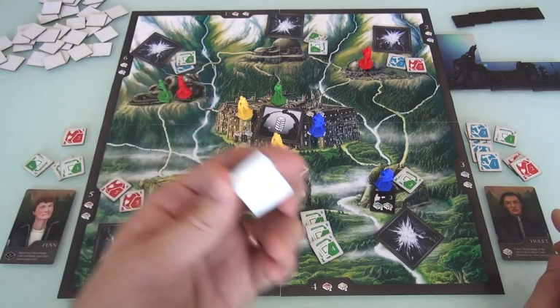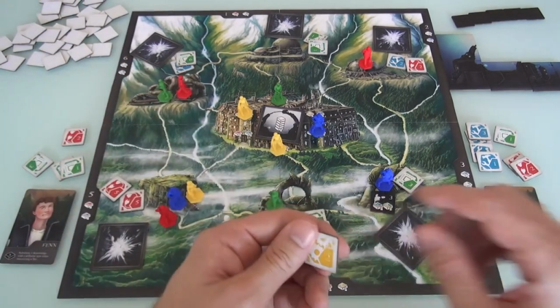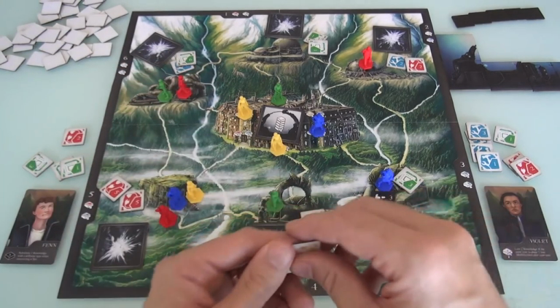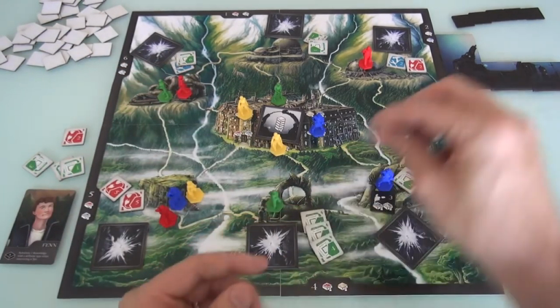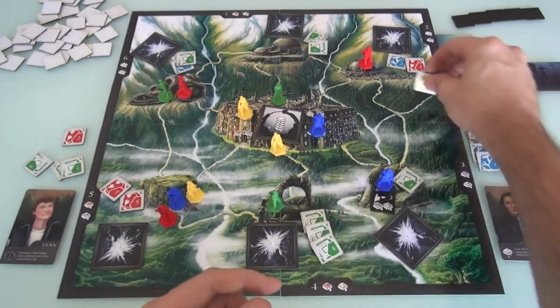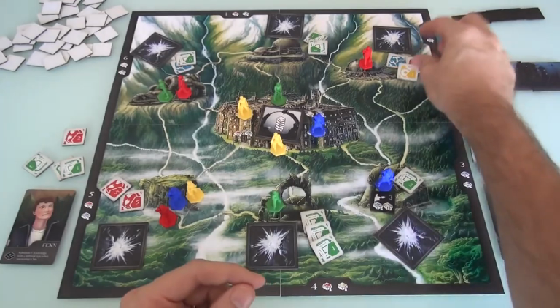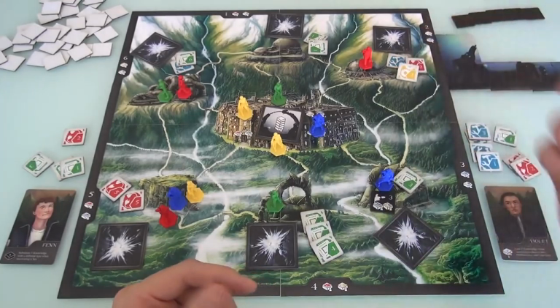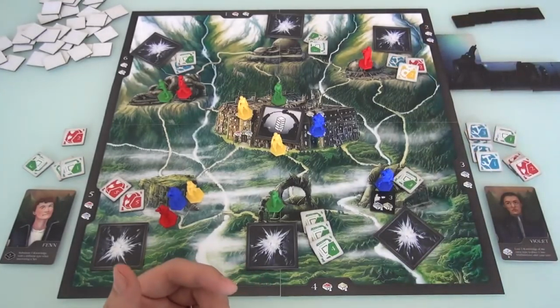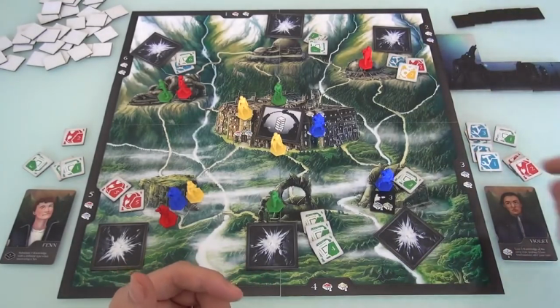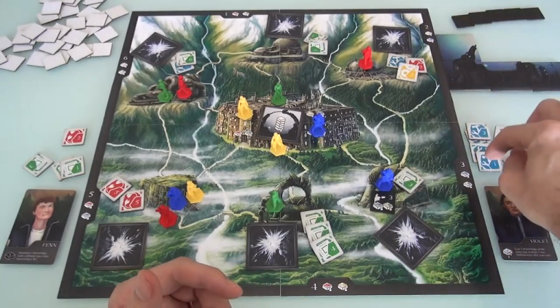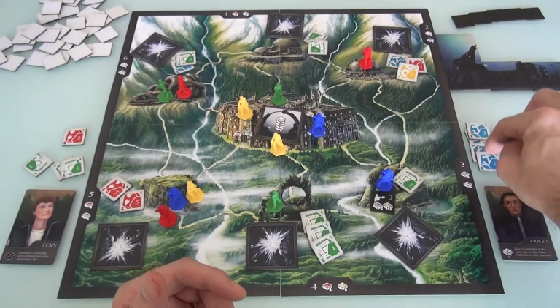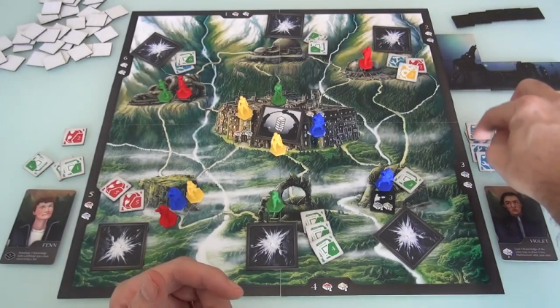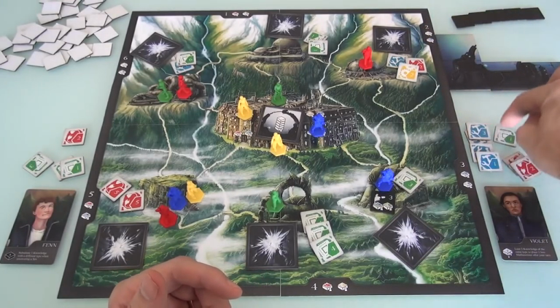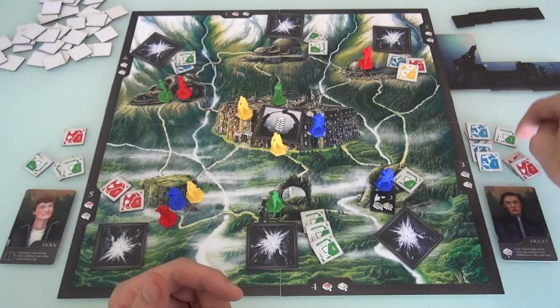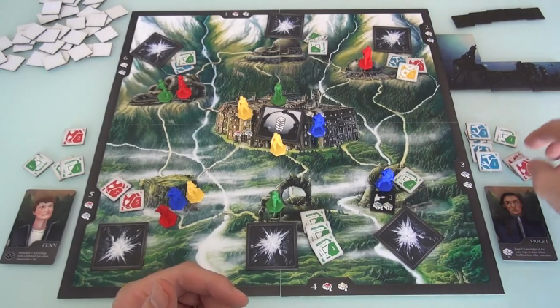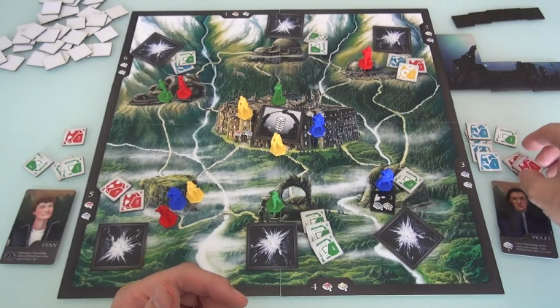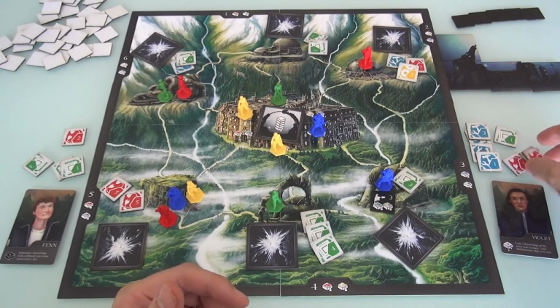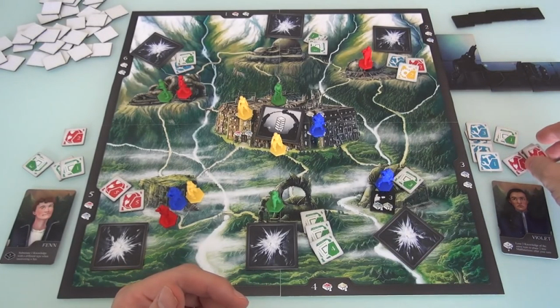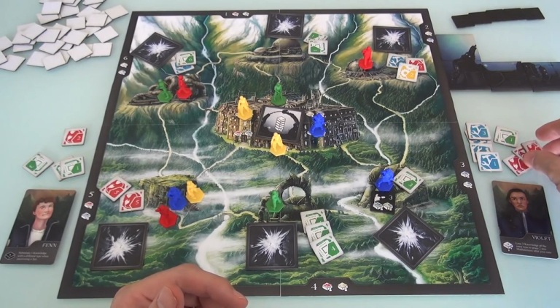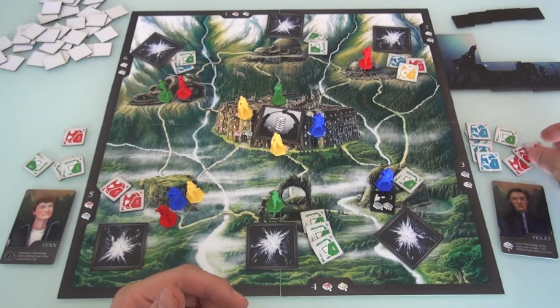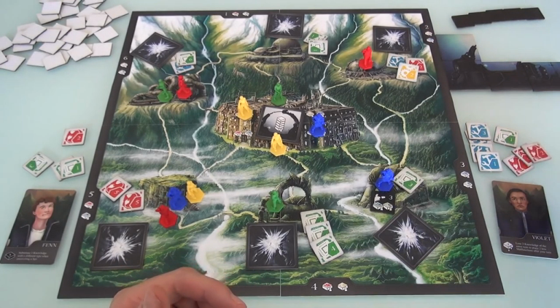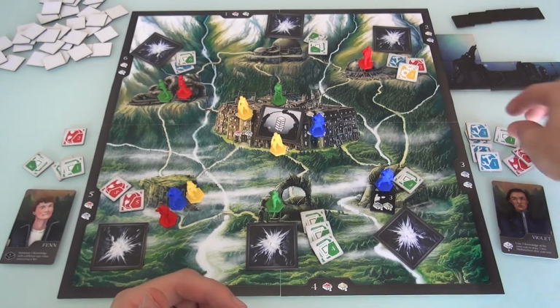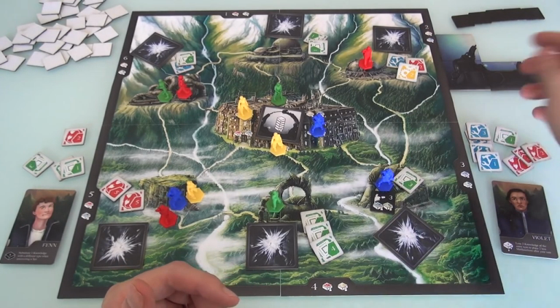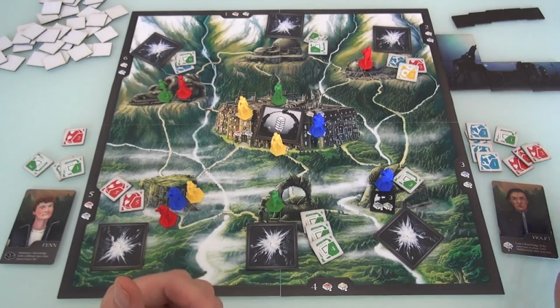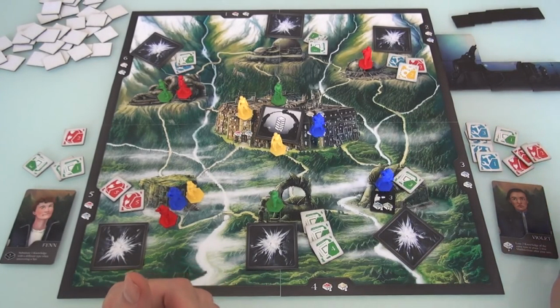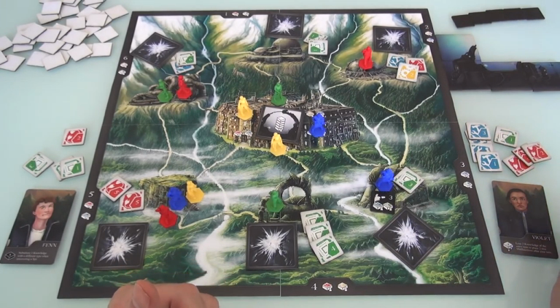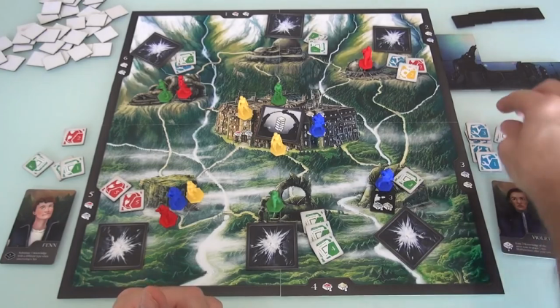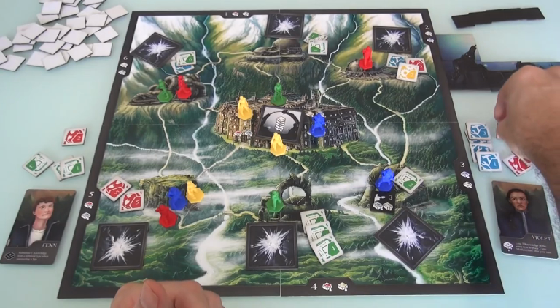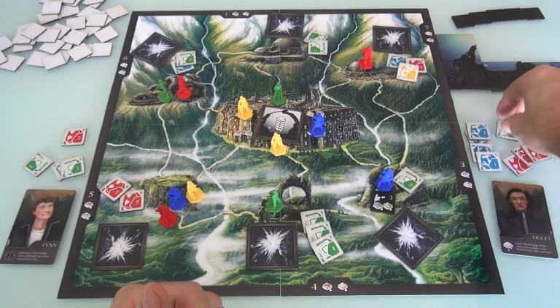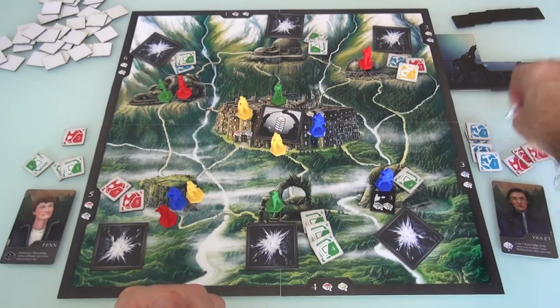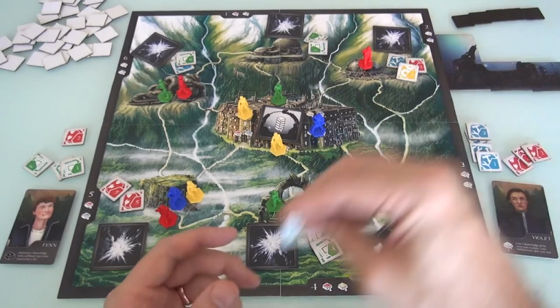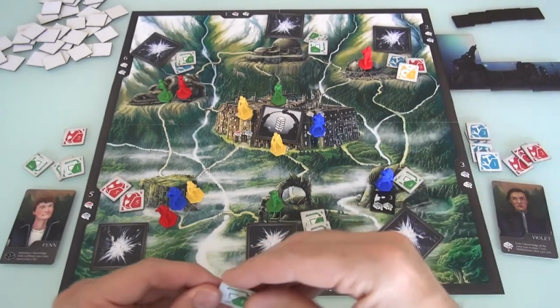Which was a yellow 2. Now she's got 1, 2, 3, 4, 5, 6, 7, 8 - she's got to discard something else, so she'll discard this other green.